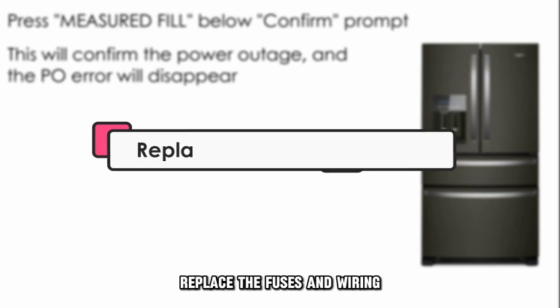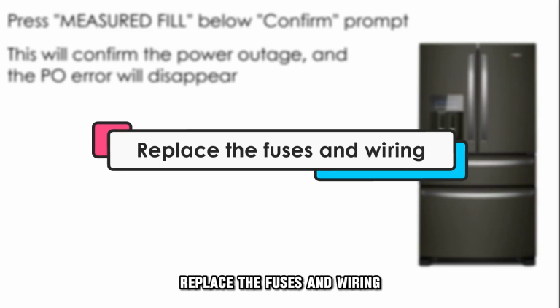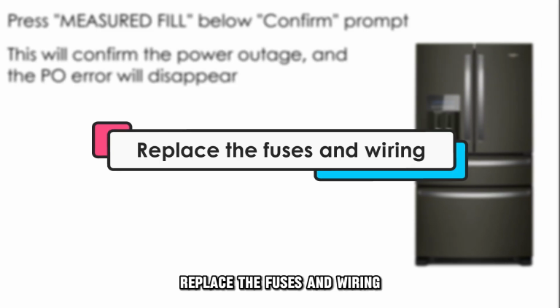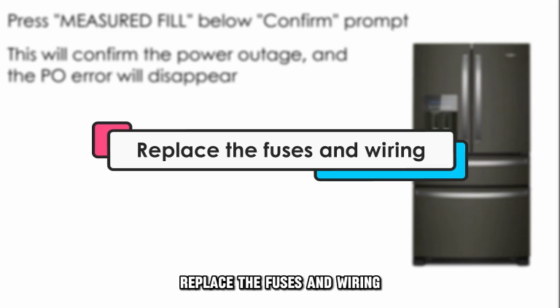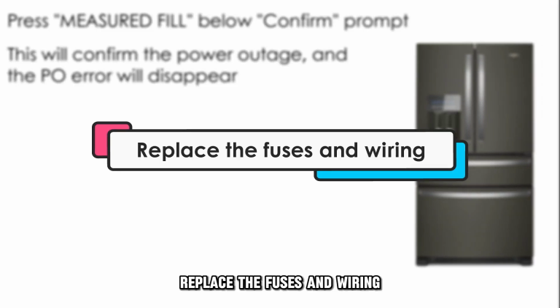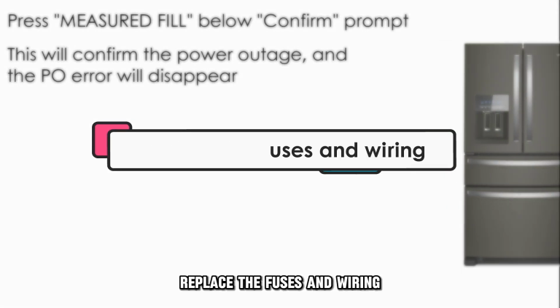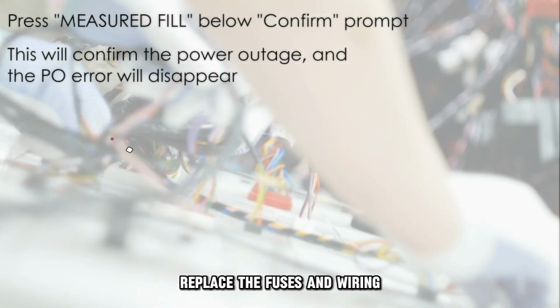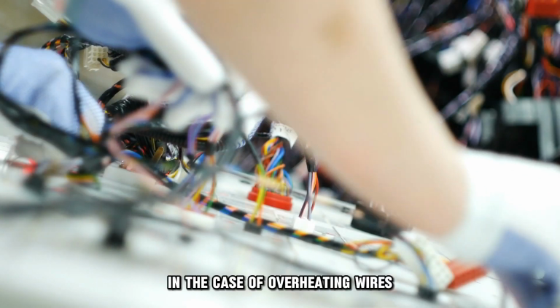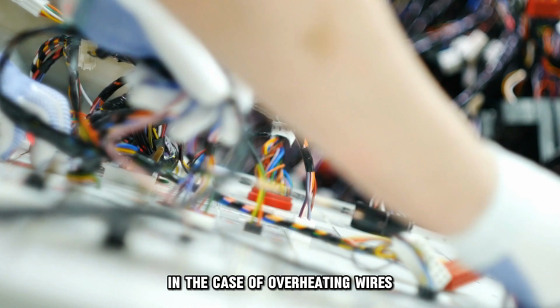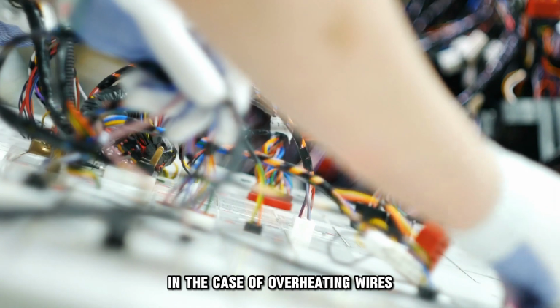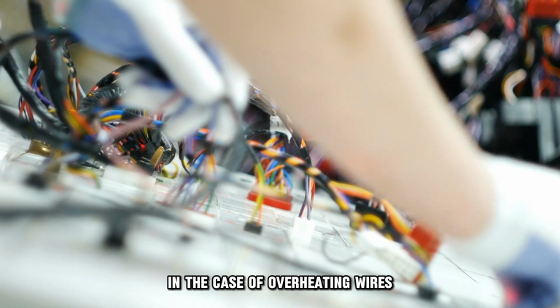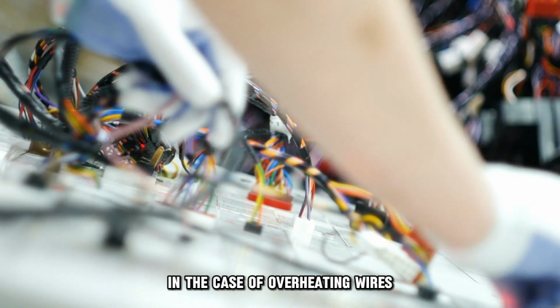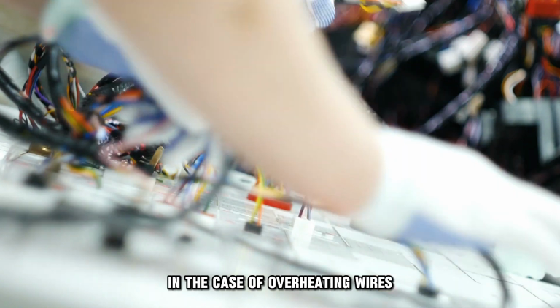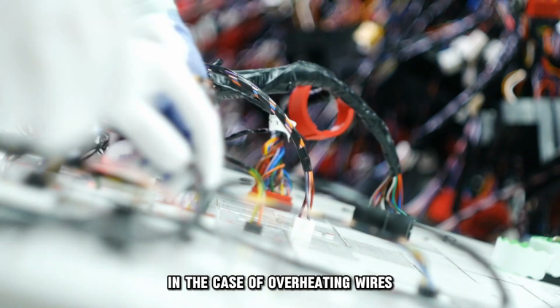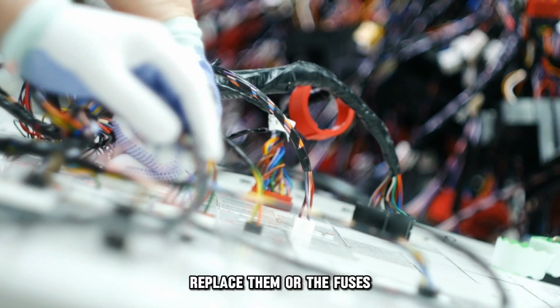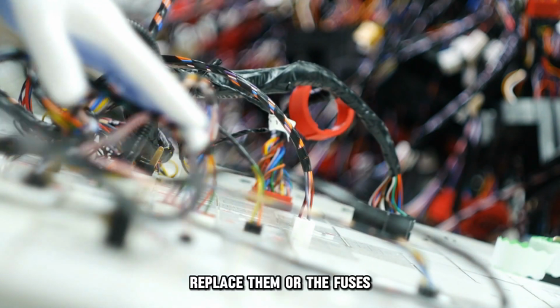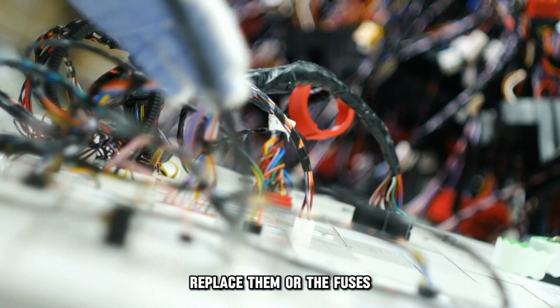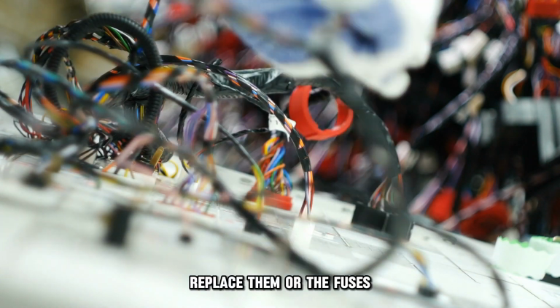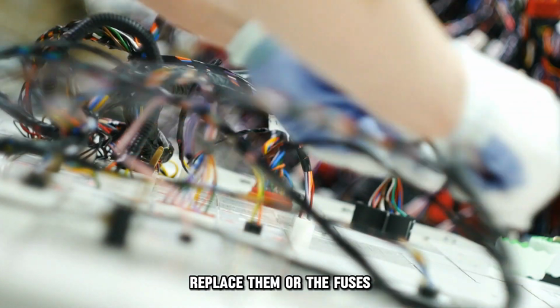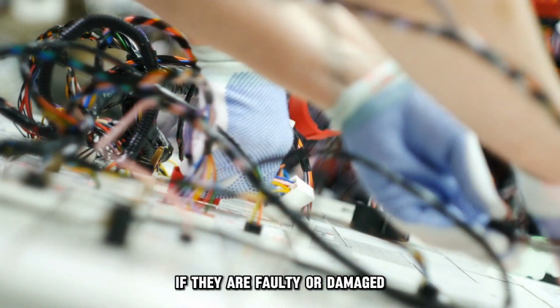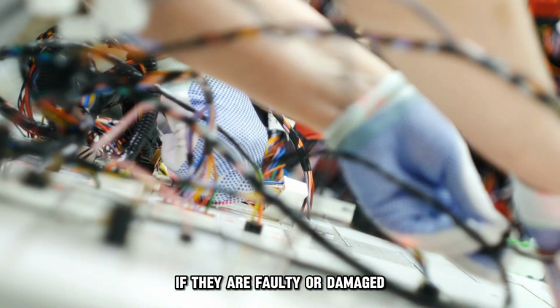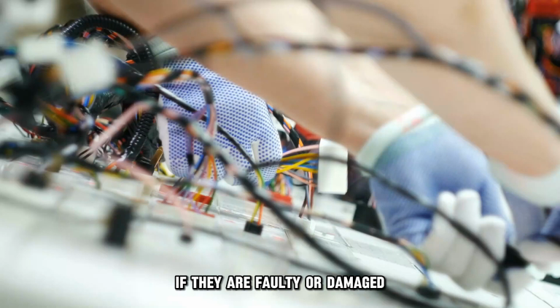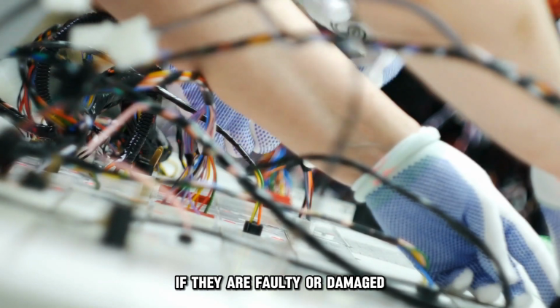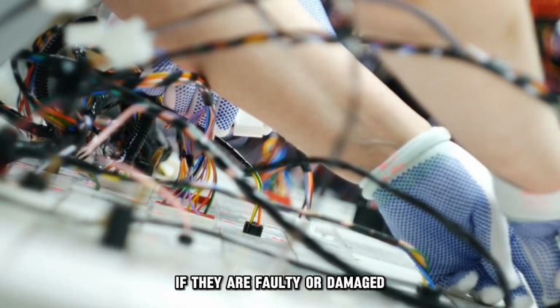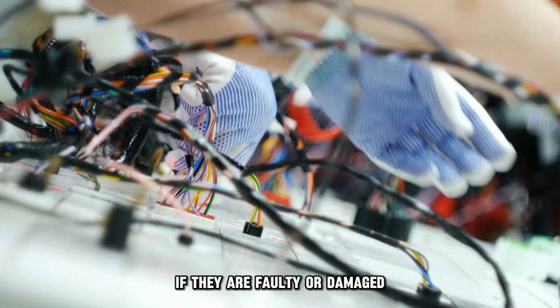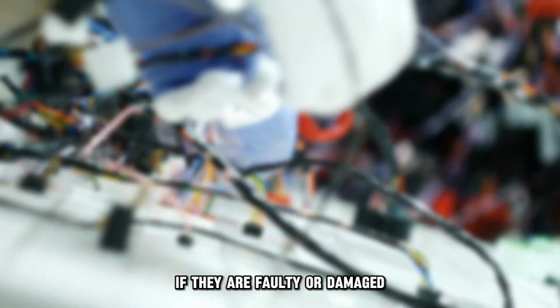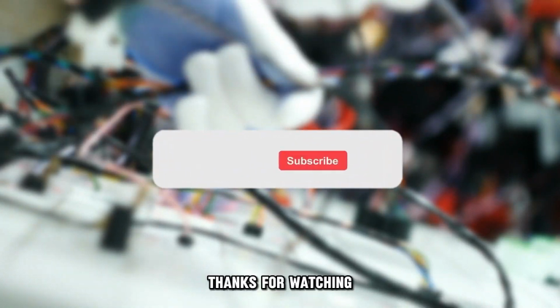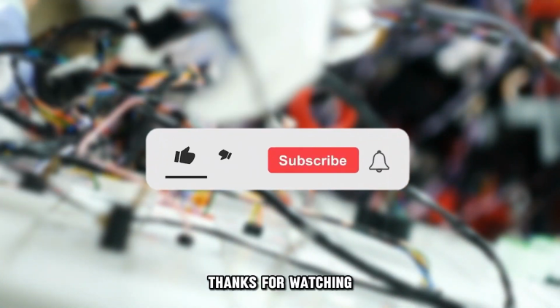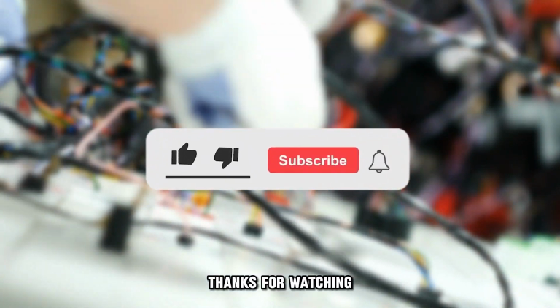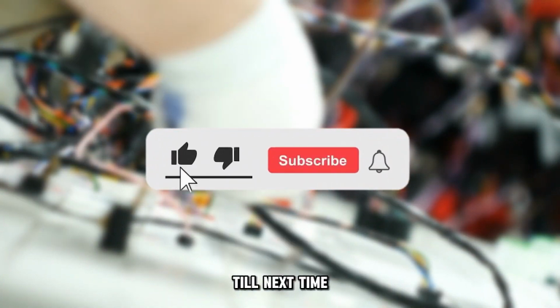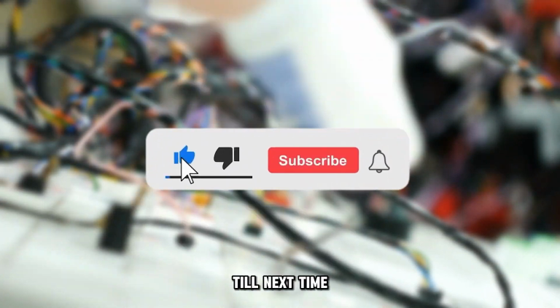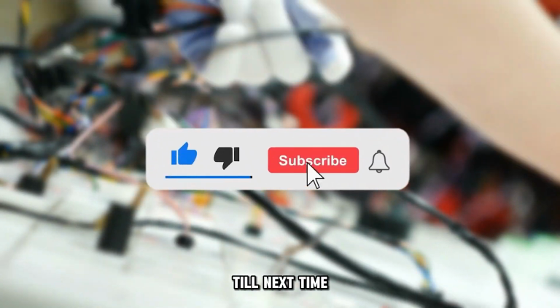Replace the fuses and wiring. In the case of overheating wires, replace them or the fuses if they're faulty or damaged. Thanks for watching. Till next time.